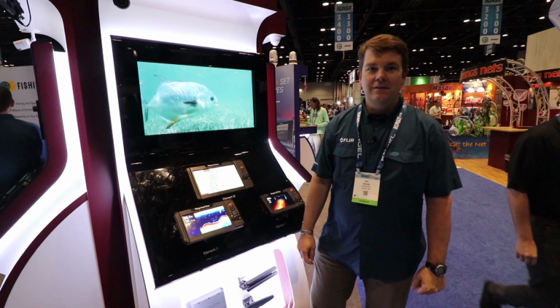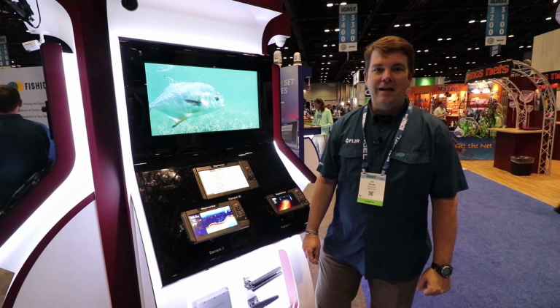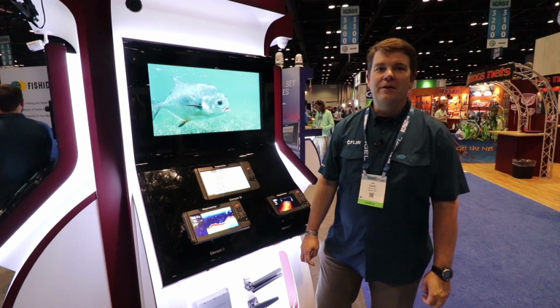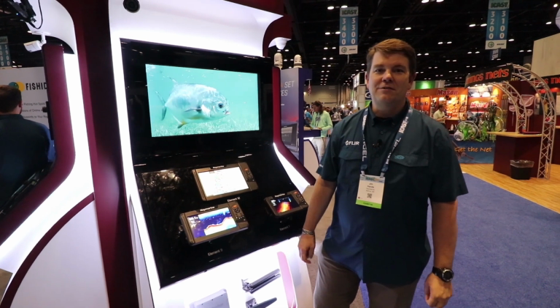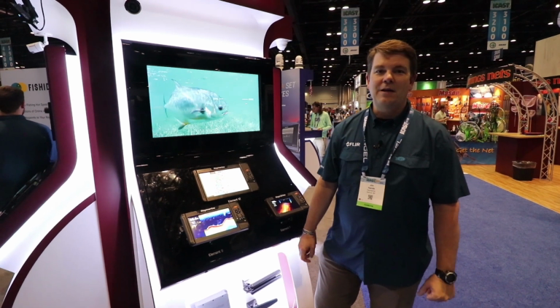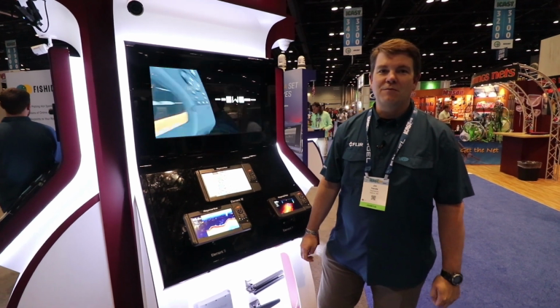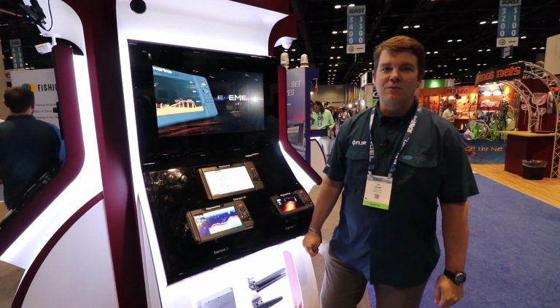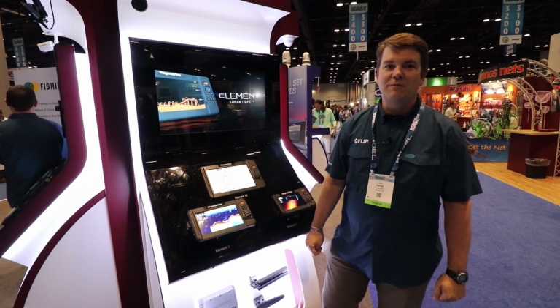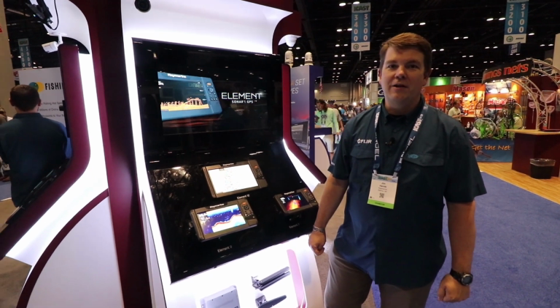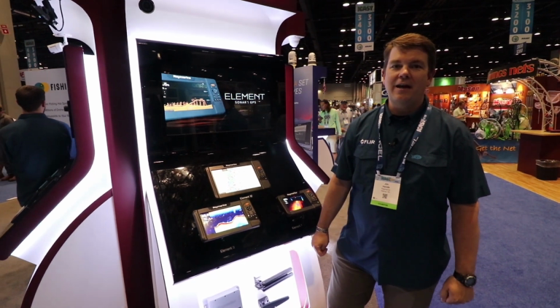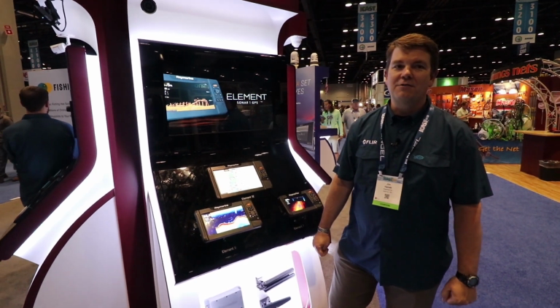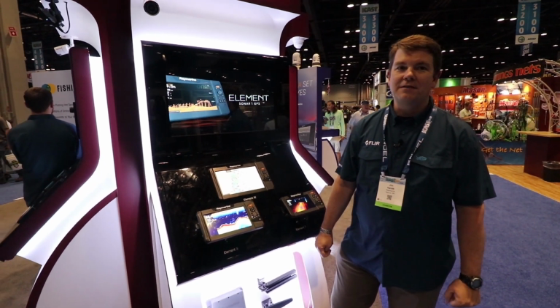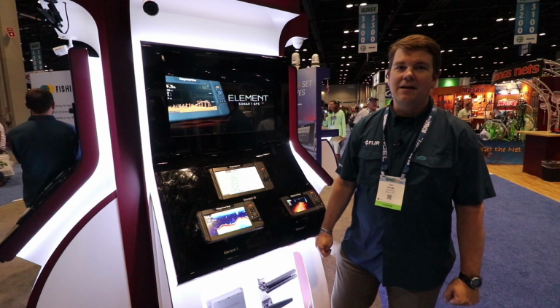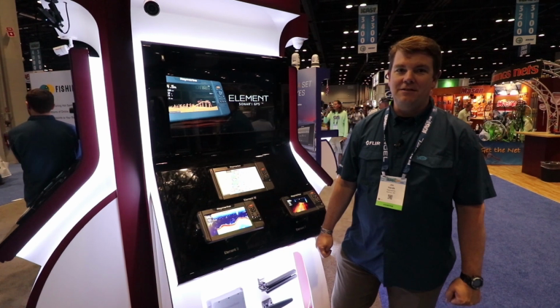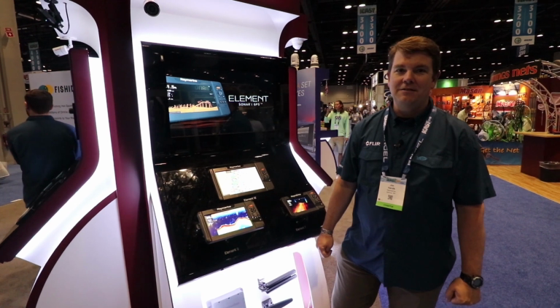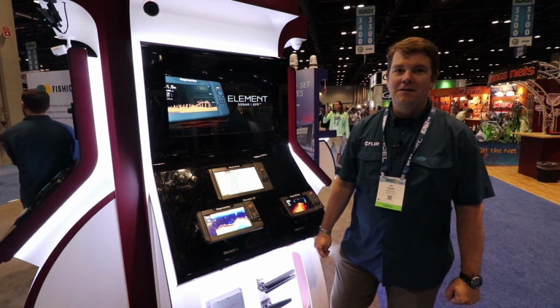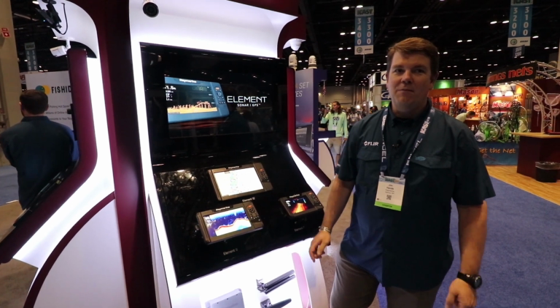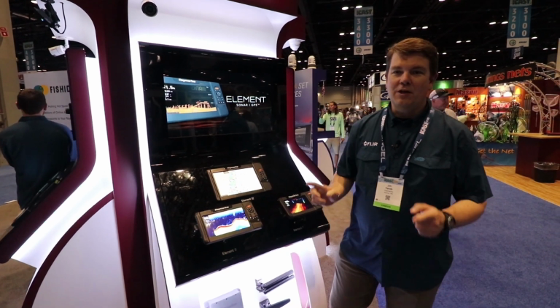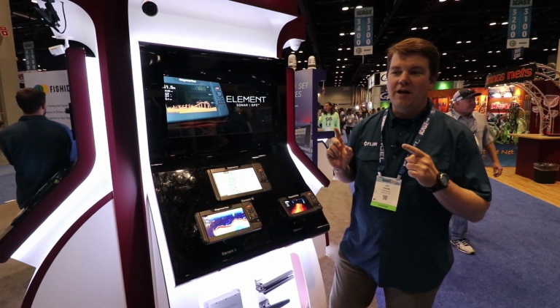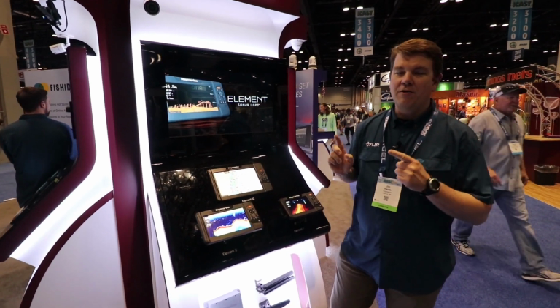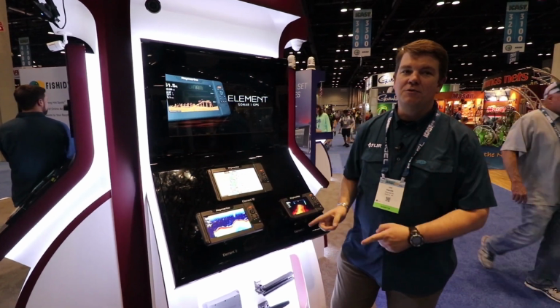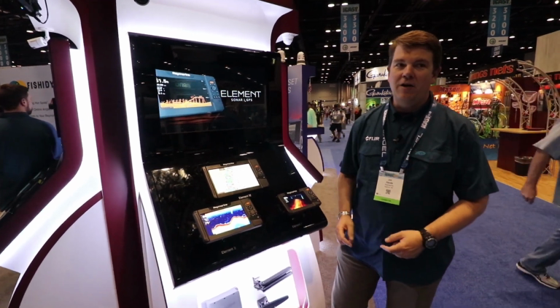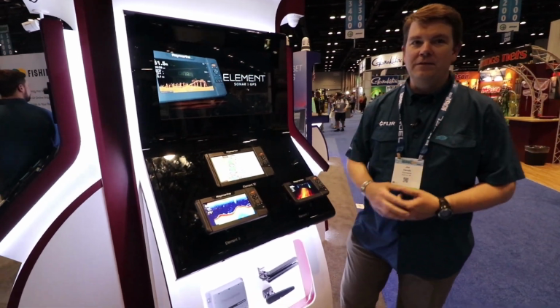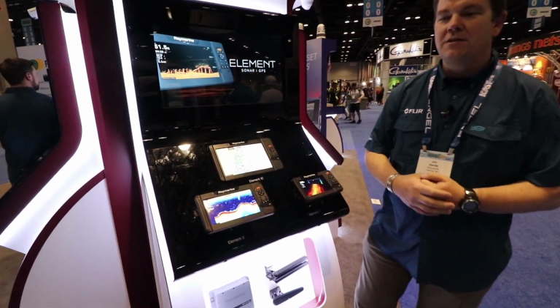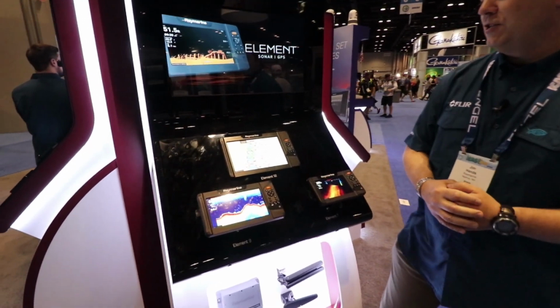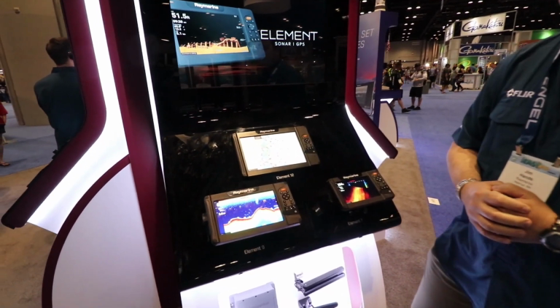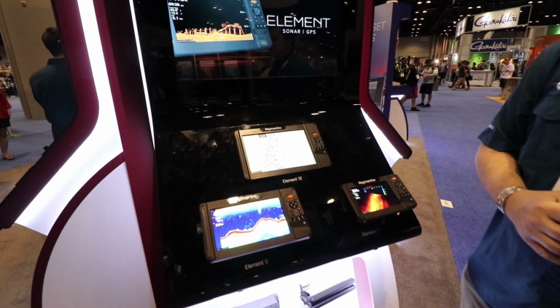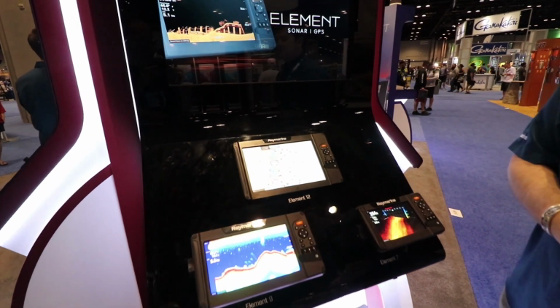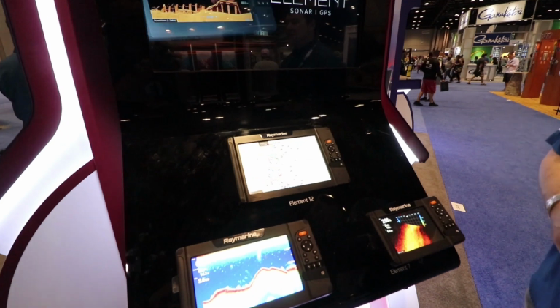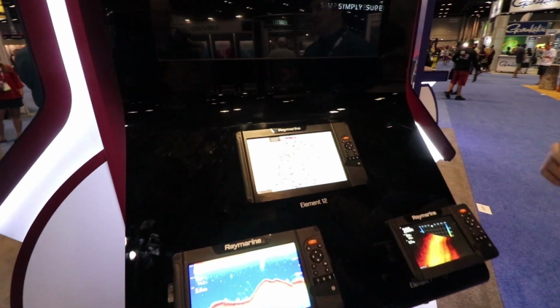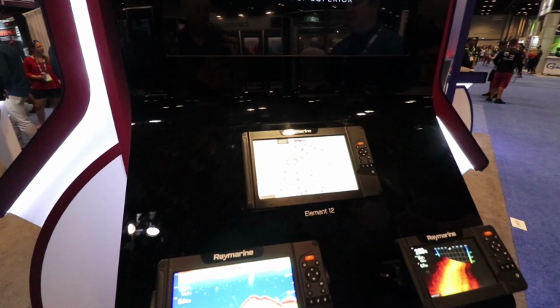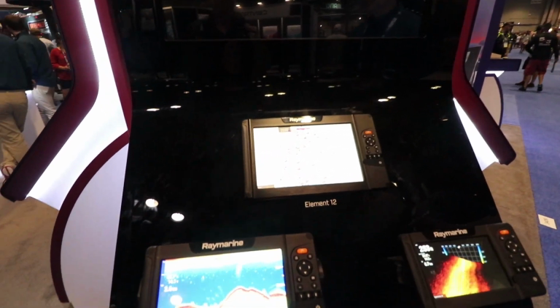Hey everyone, this is Jim Hanz with Raymarine. We're here at ICAST 2019 and we're checking out our new Element HV series combo units.